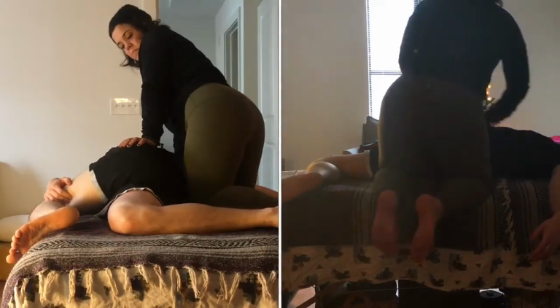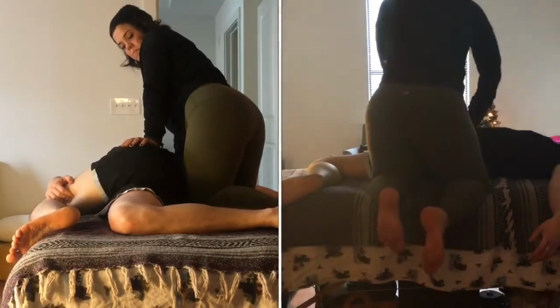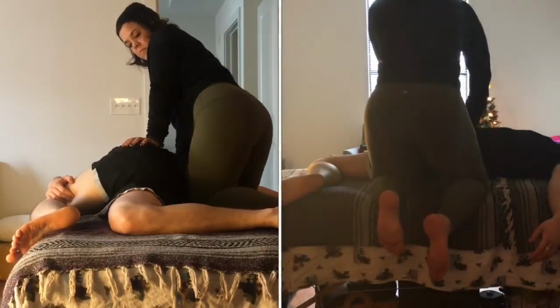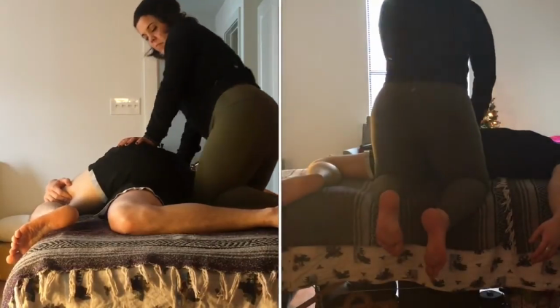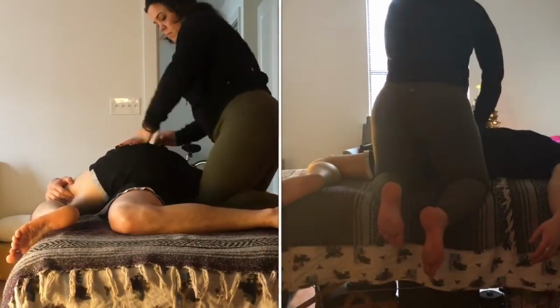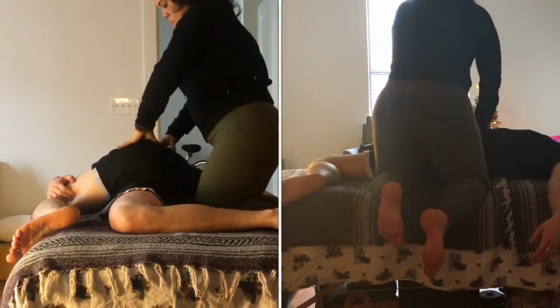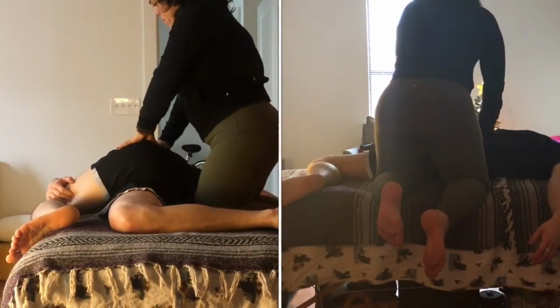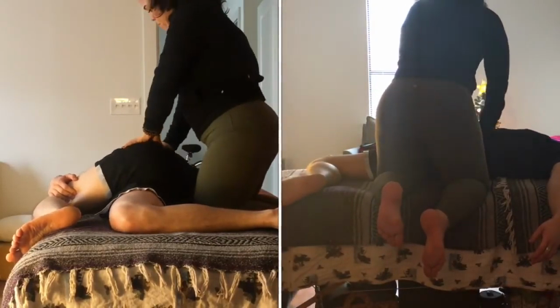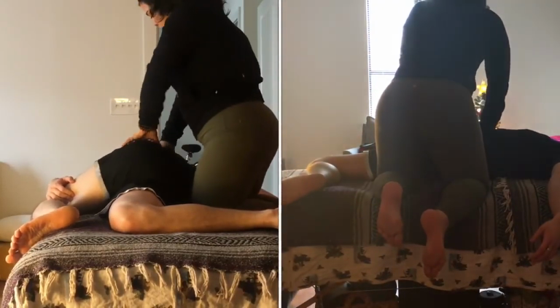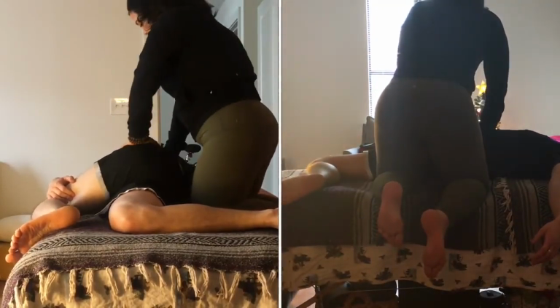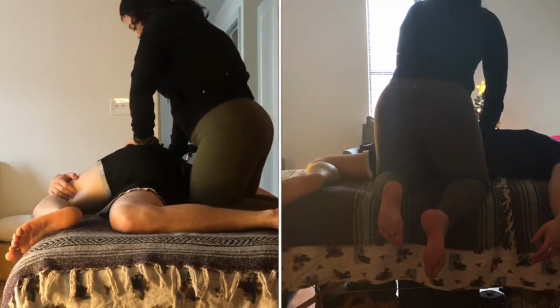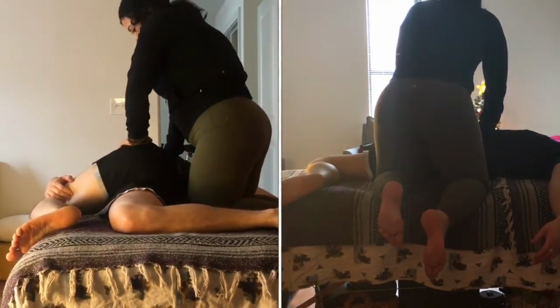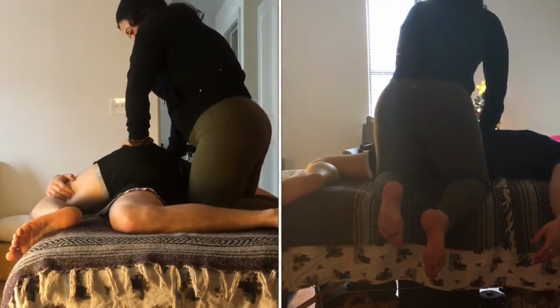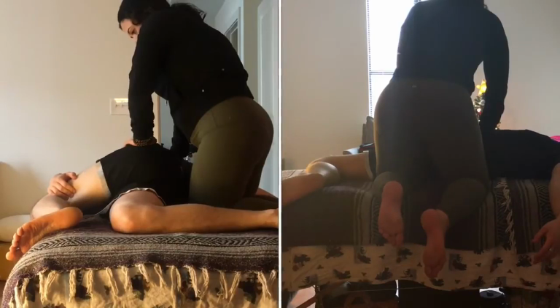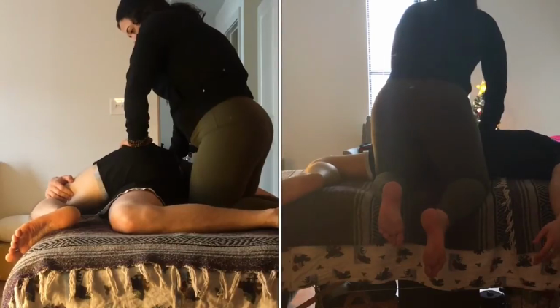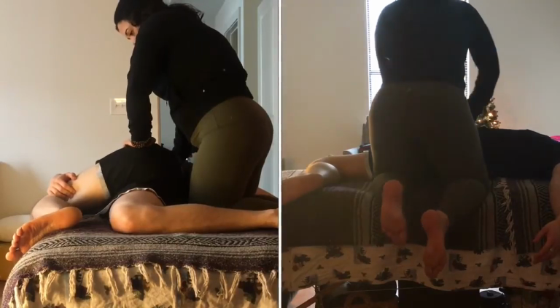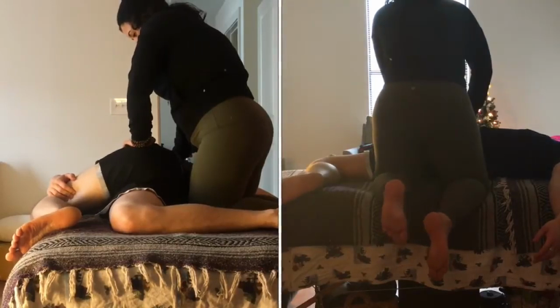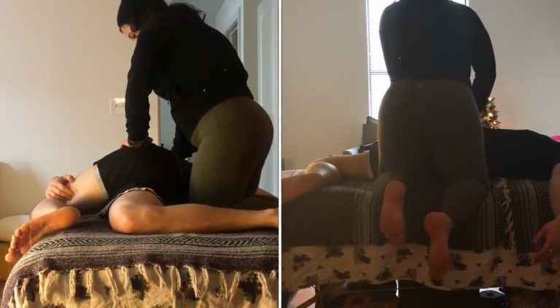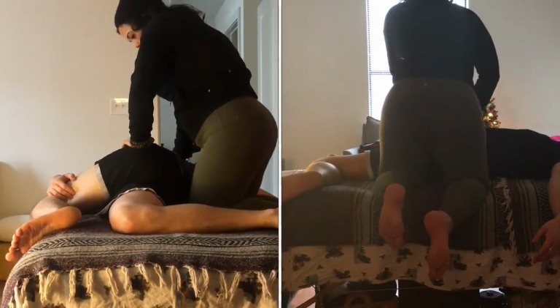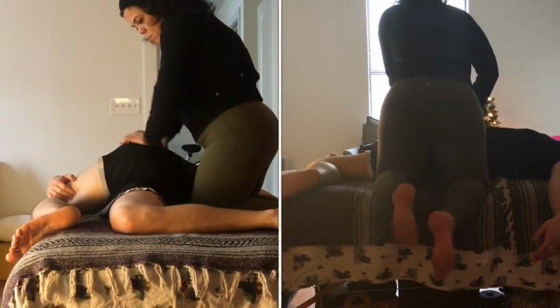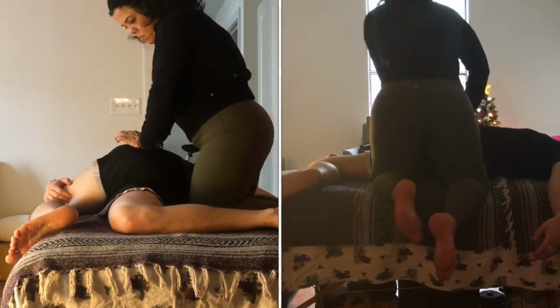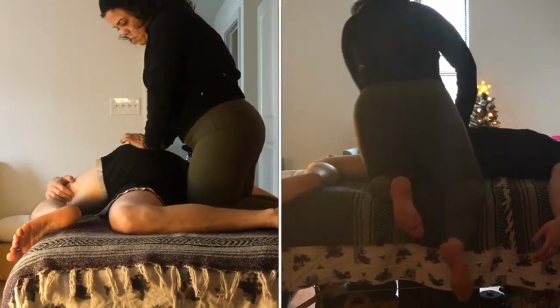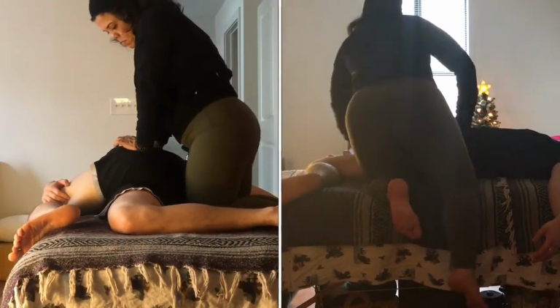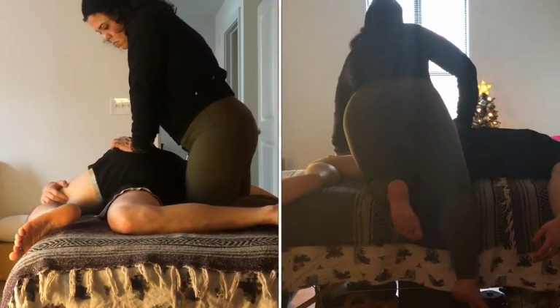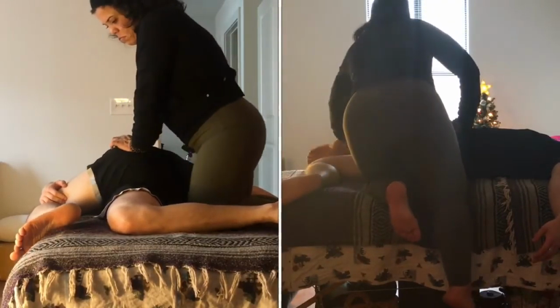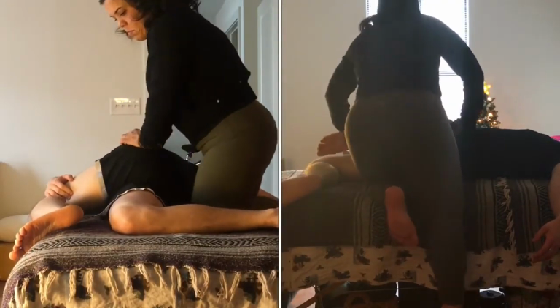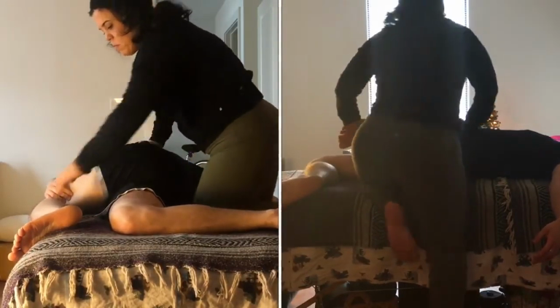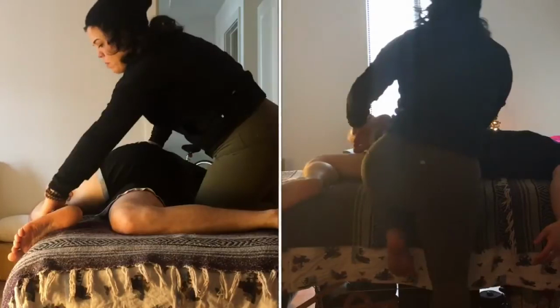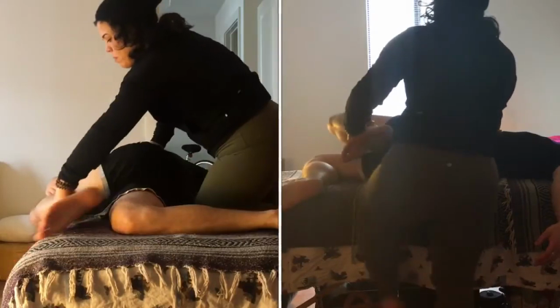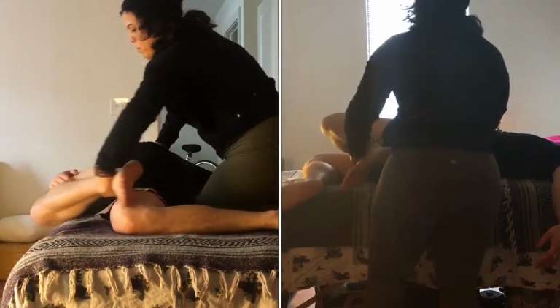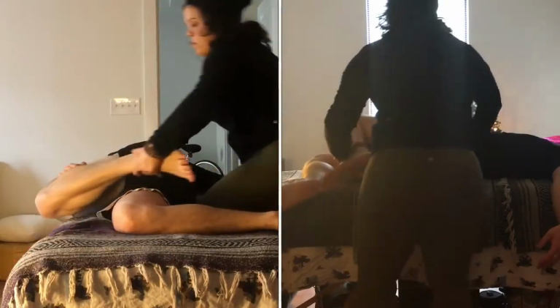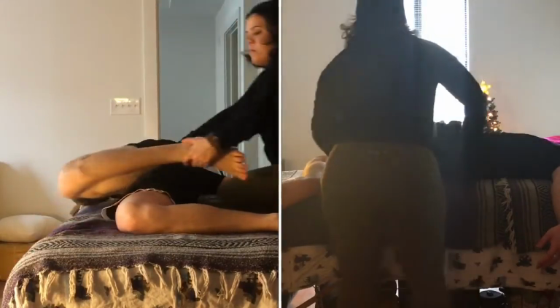We'll hold this twist for however long is needed, massaging through the glute and the low back to help aid in low back relief for our client.